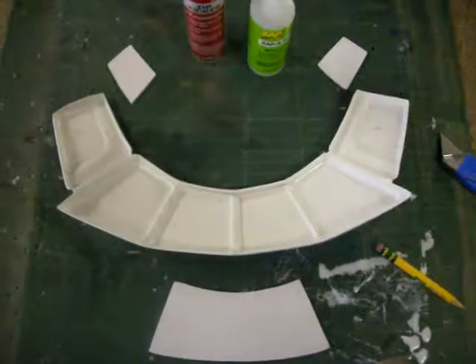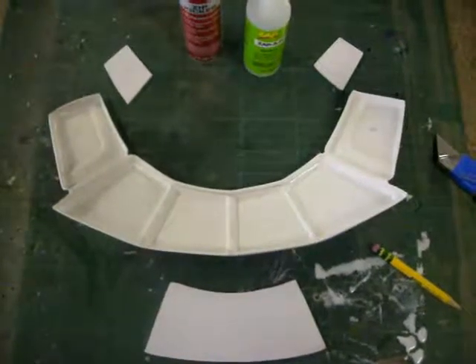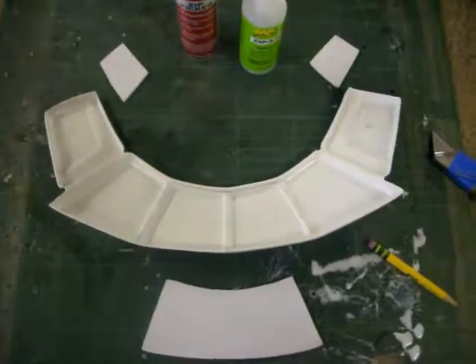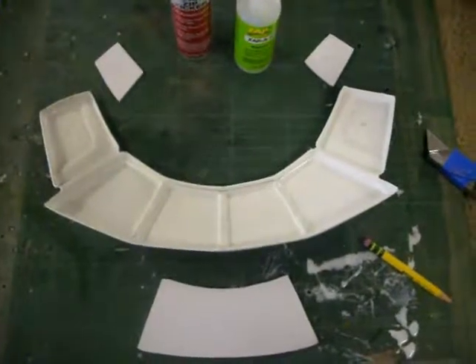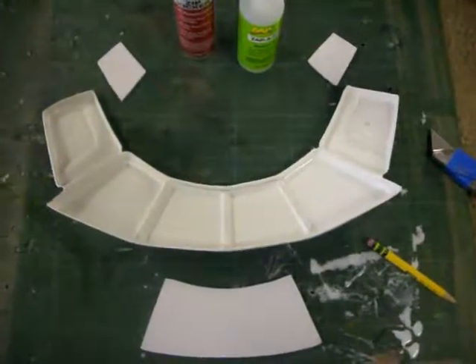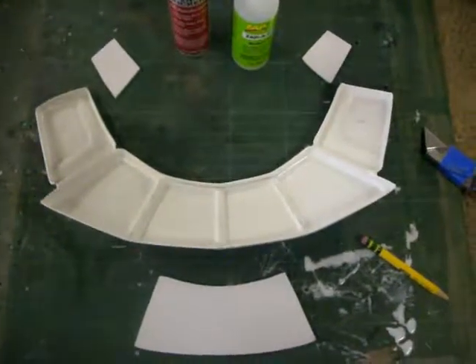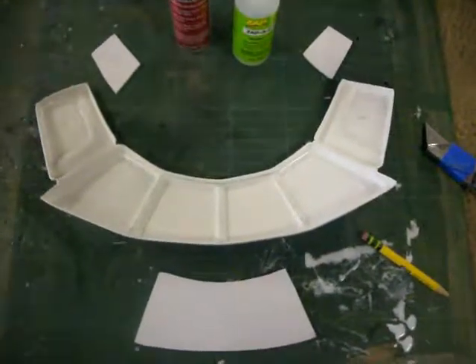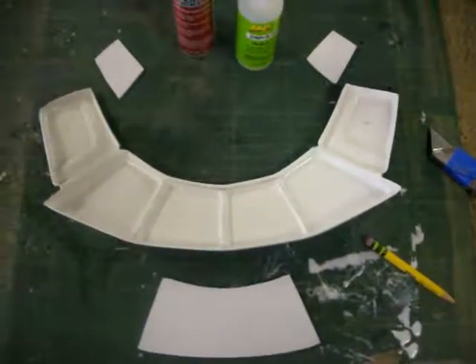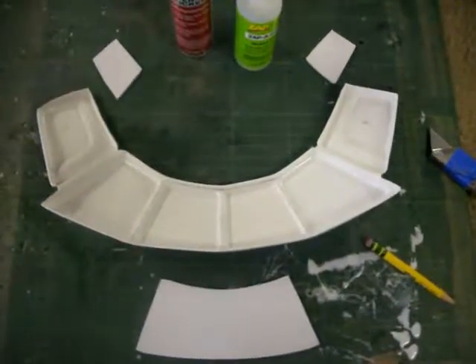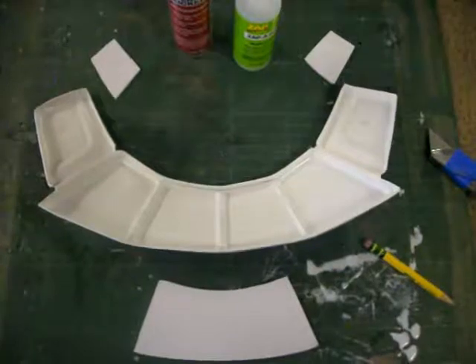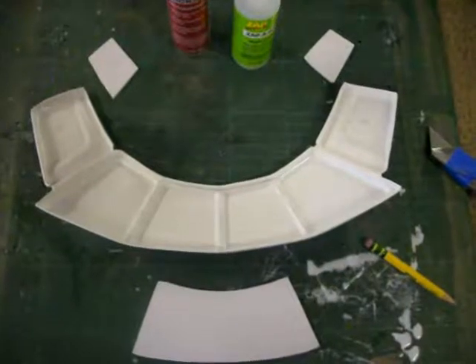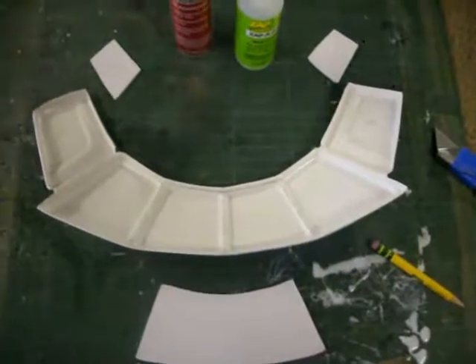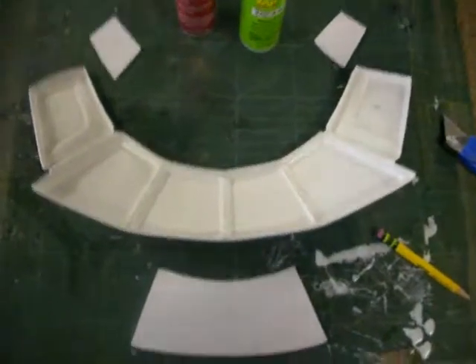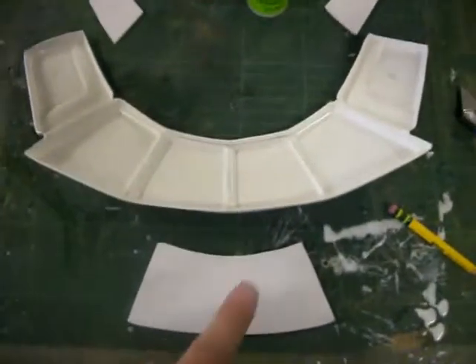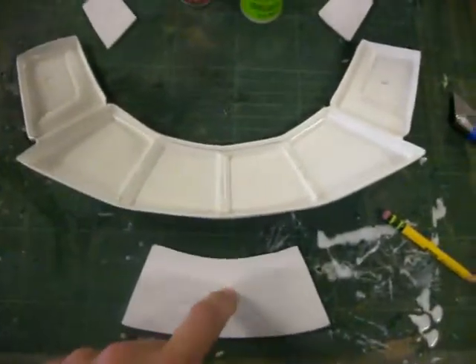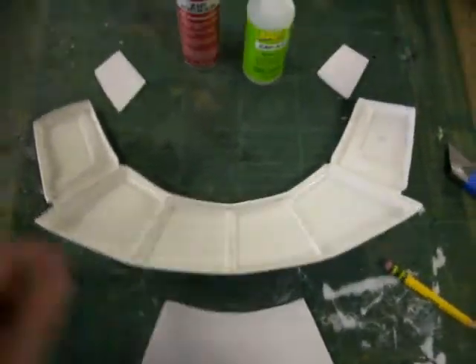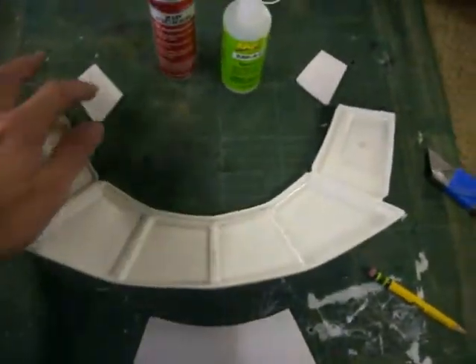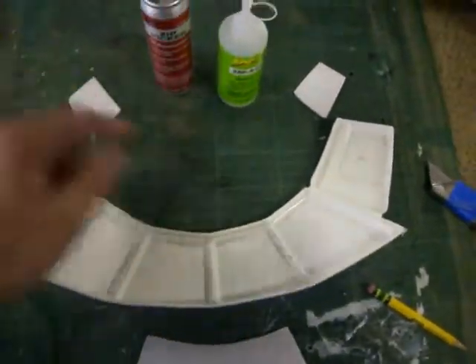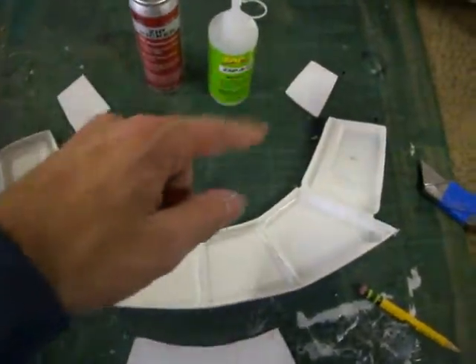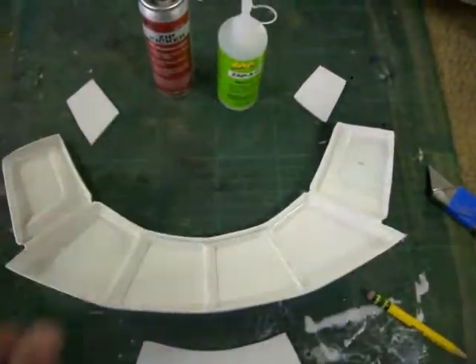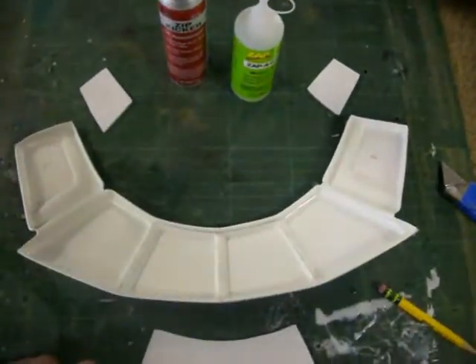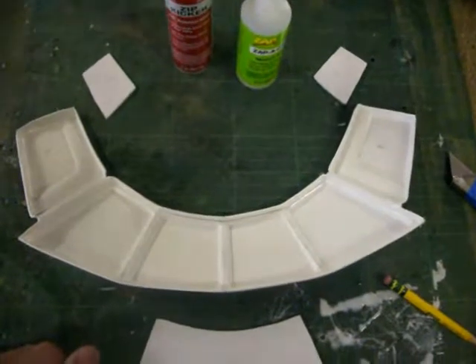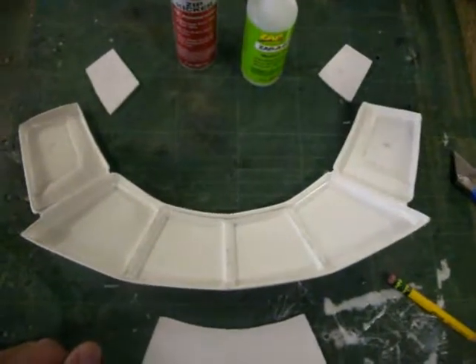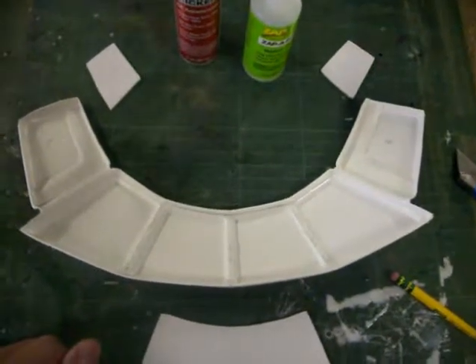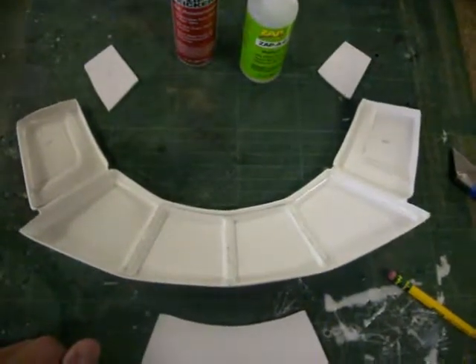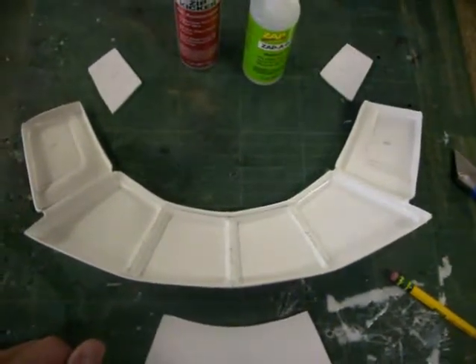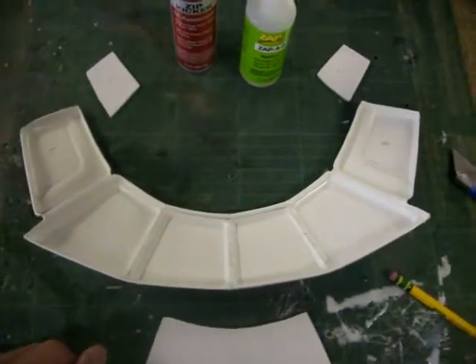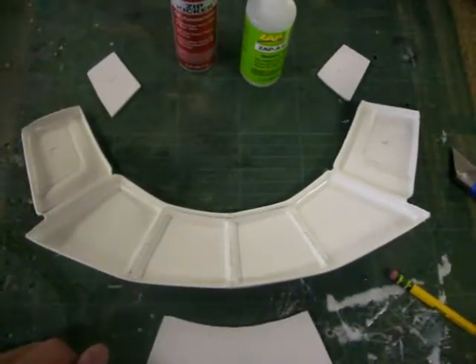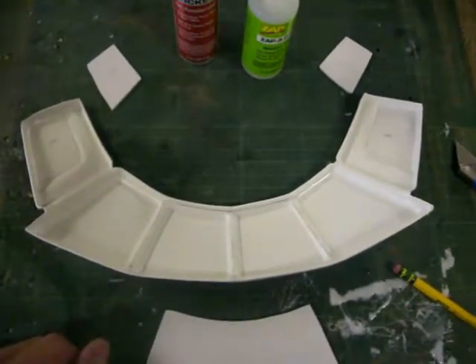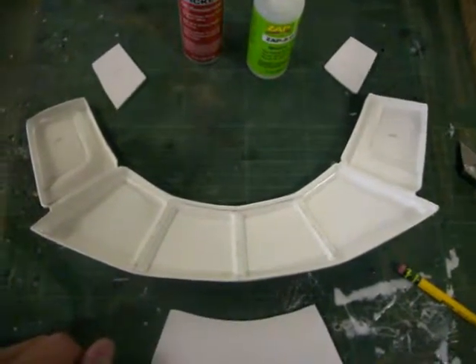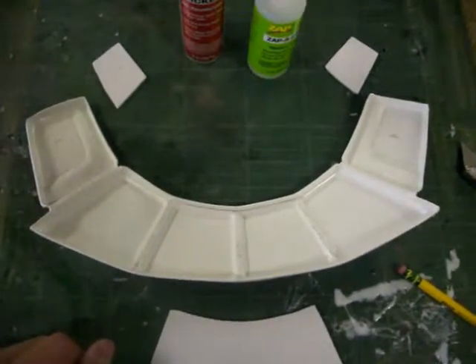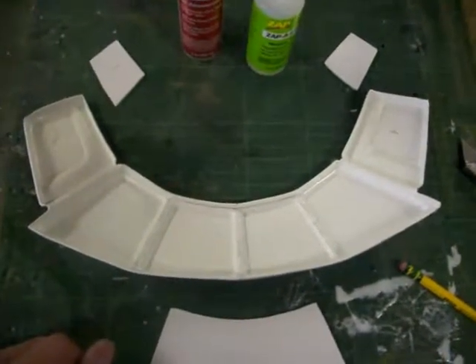This is the collar piece to the arc pauldron. These pieces here — I'm going to provide a template for you to cut those out. You'll get some extra plastic with your kit to do such things.